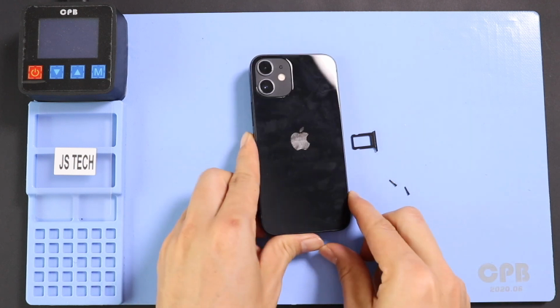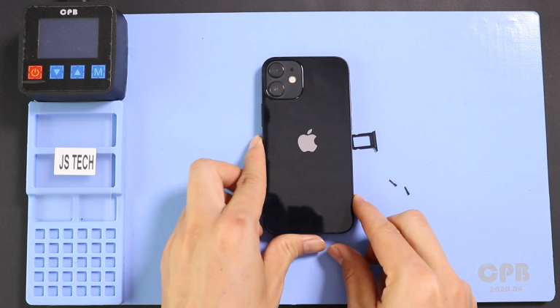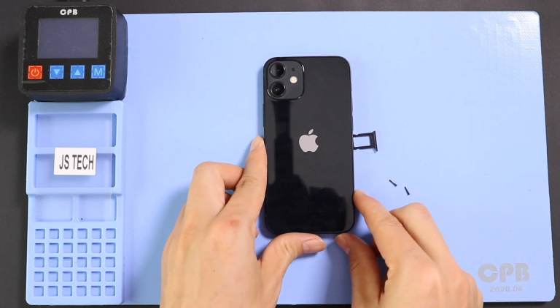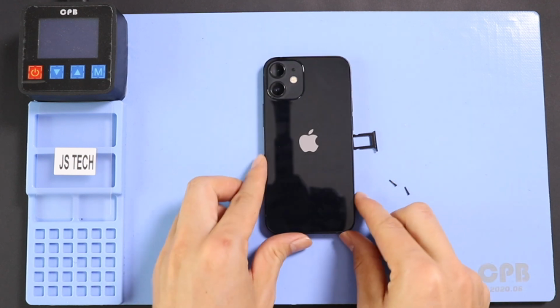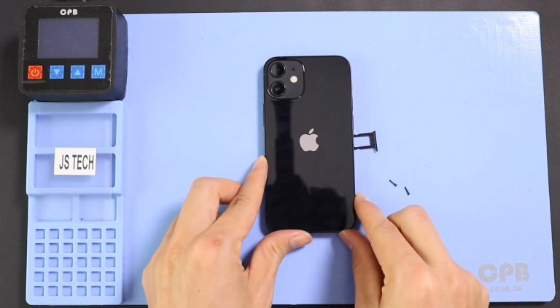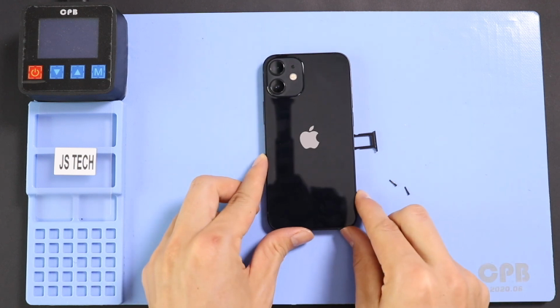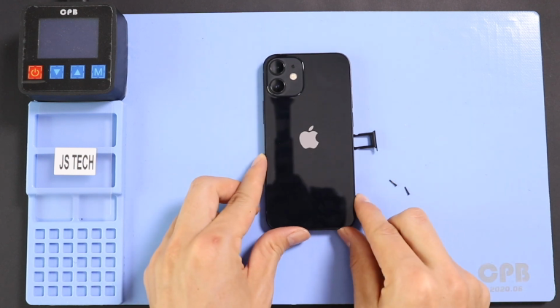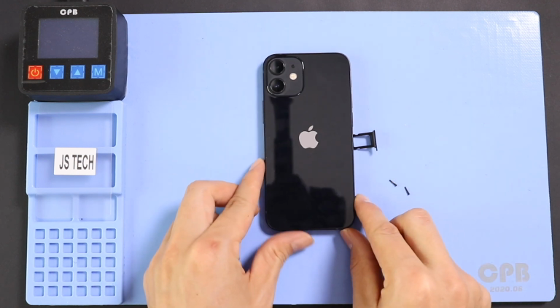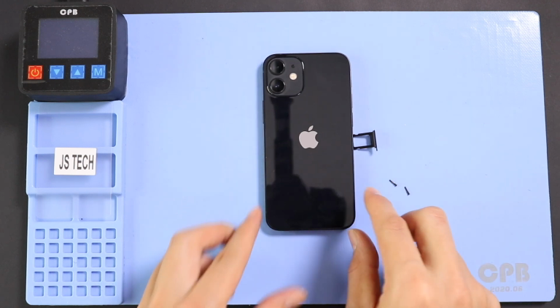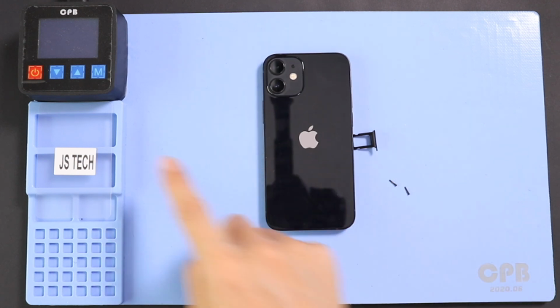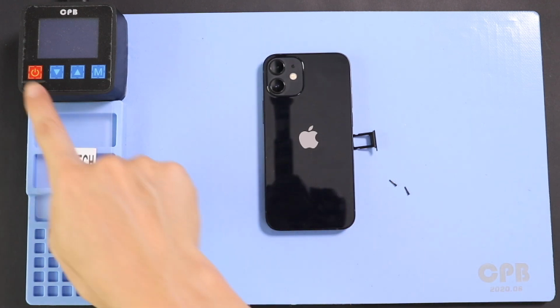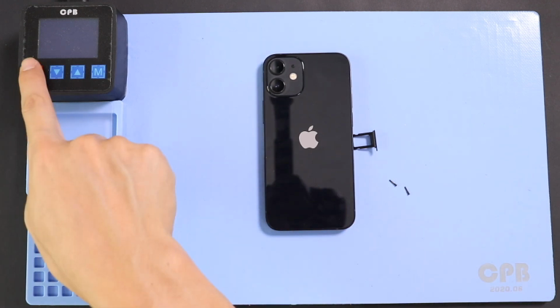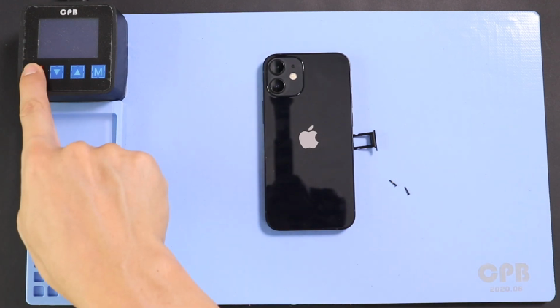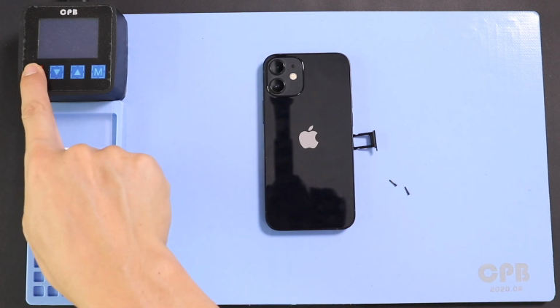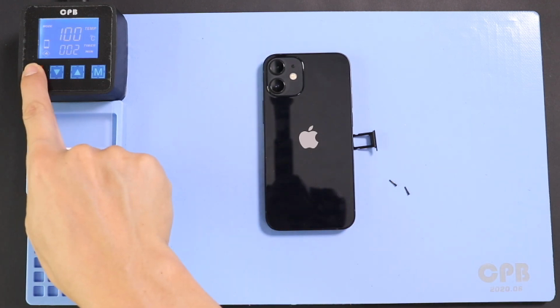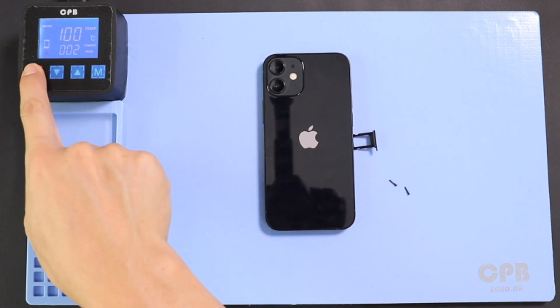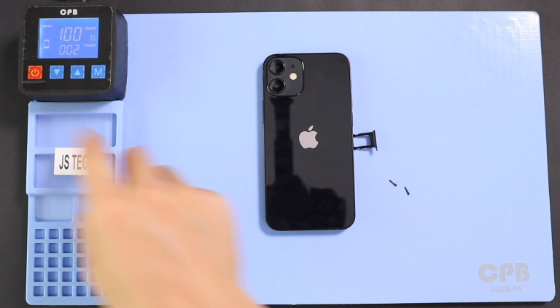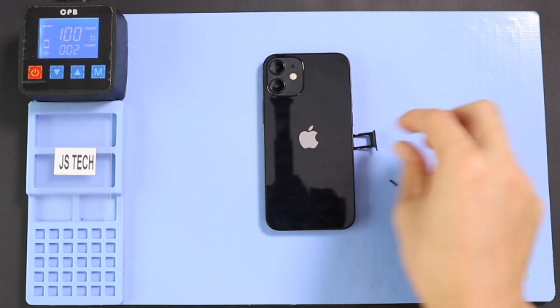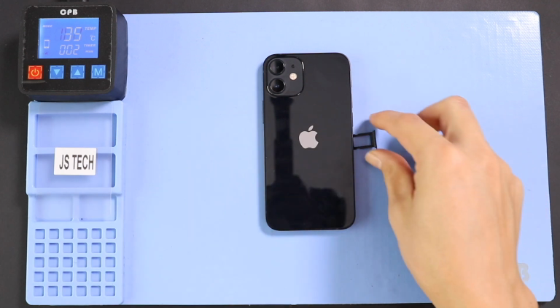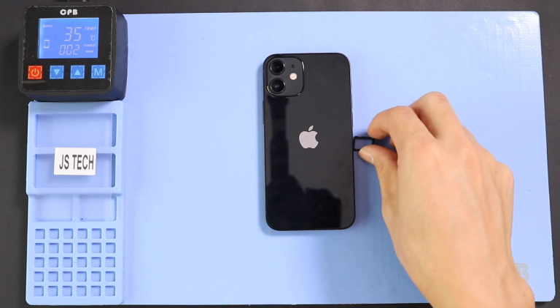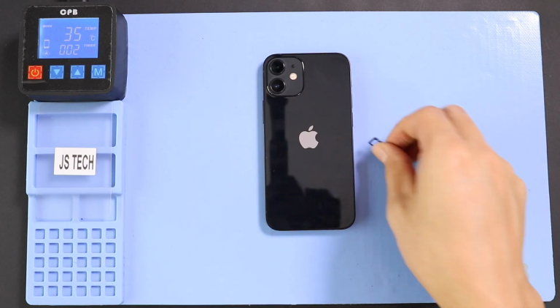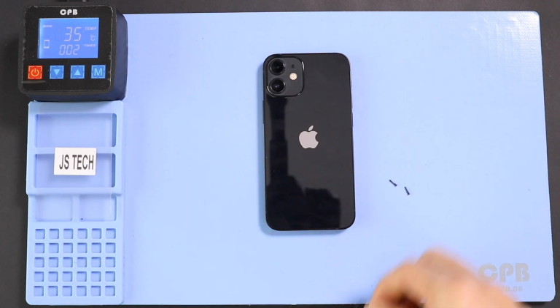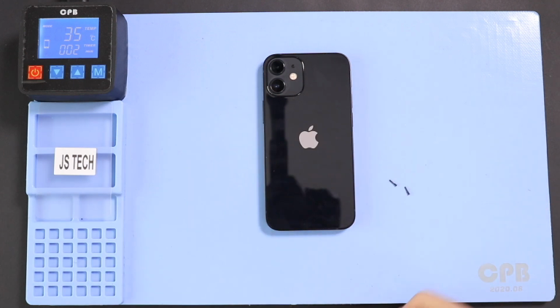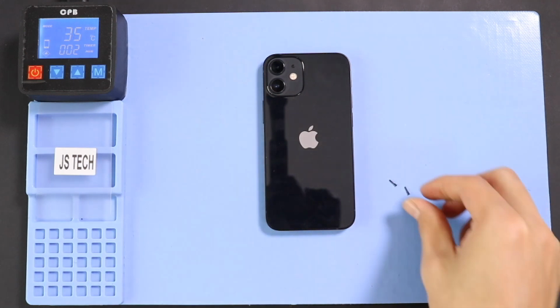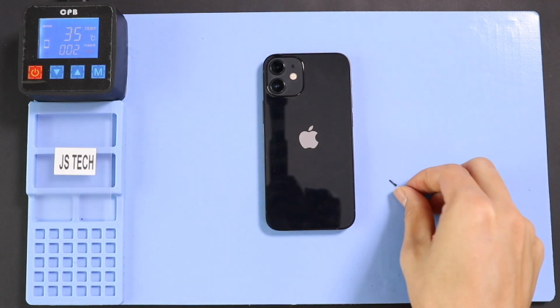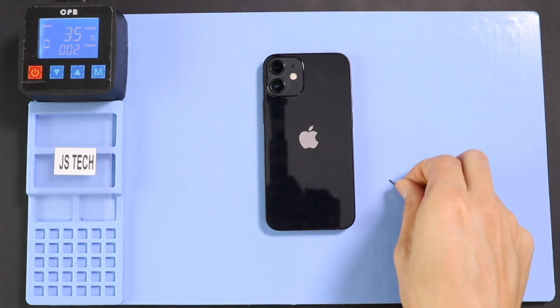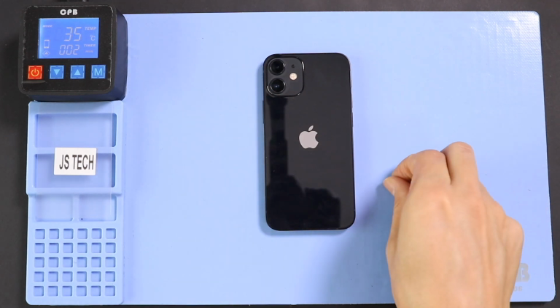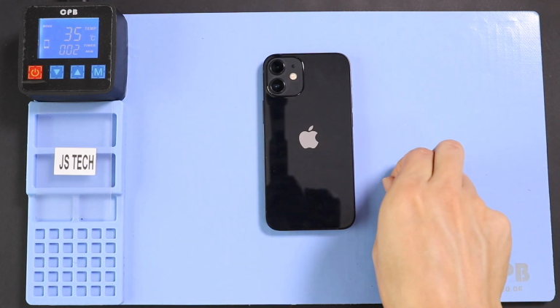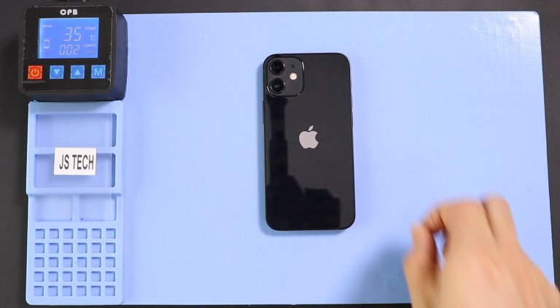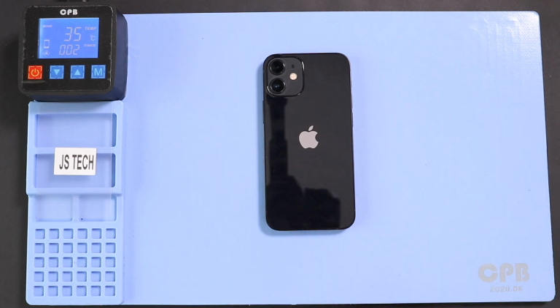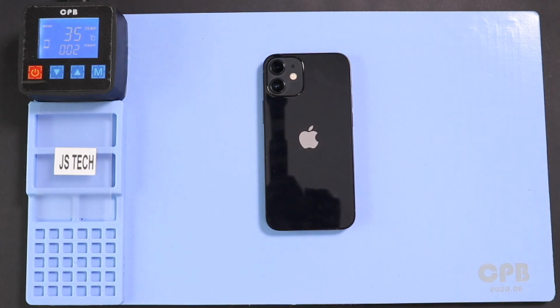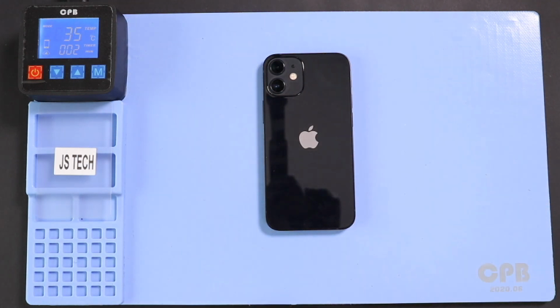To take out the screen, first apply heat to soften the glue on the screen. For this, we are using a heating pad. Alternatively, you can use a heat gun or a hairdryer.